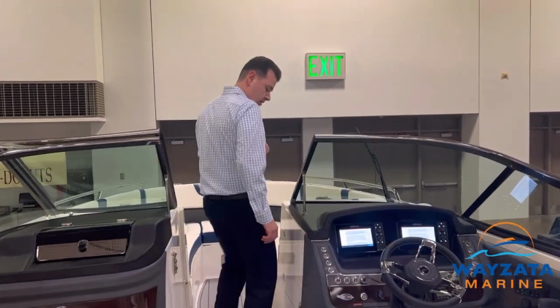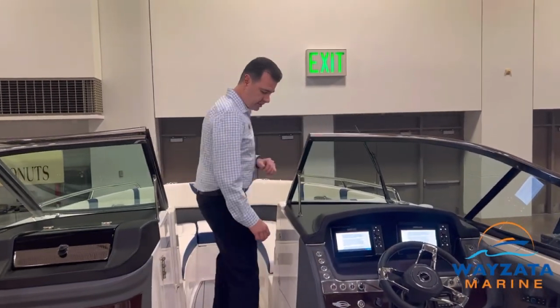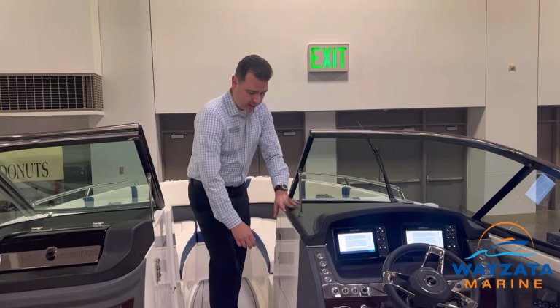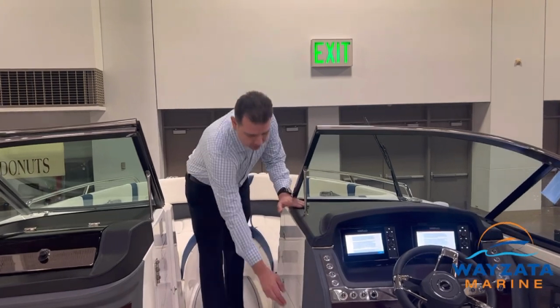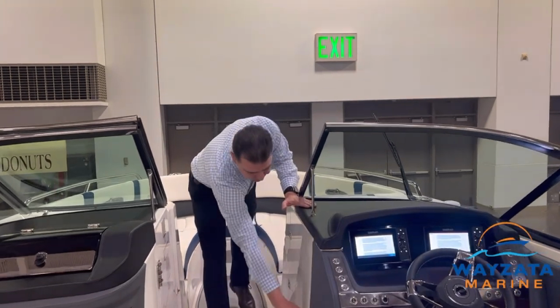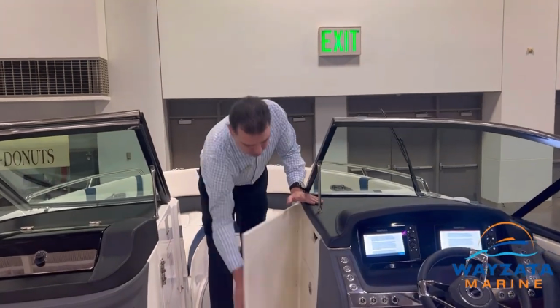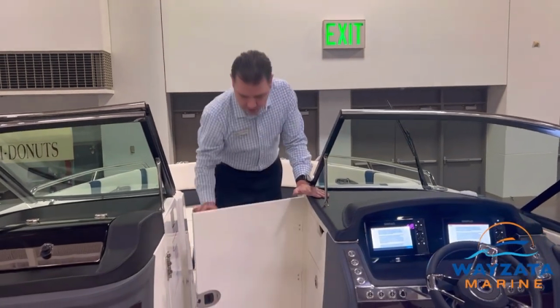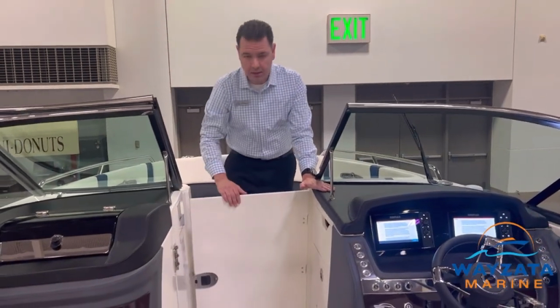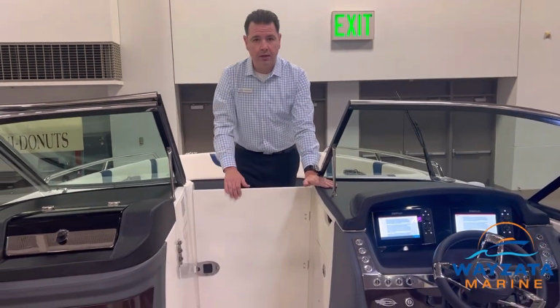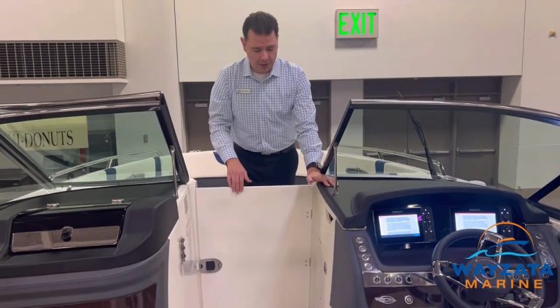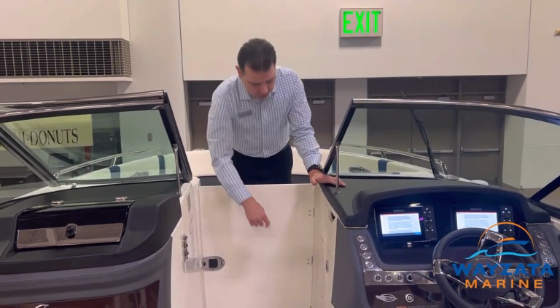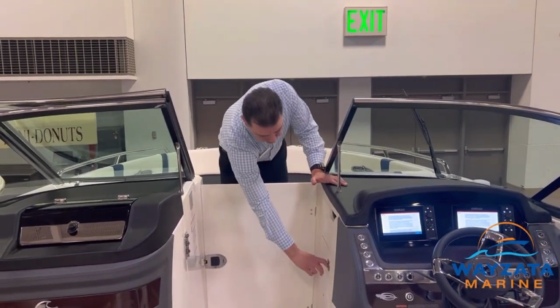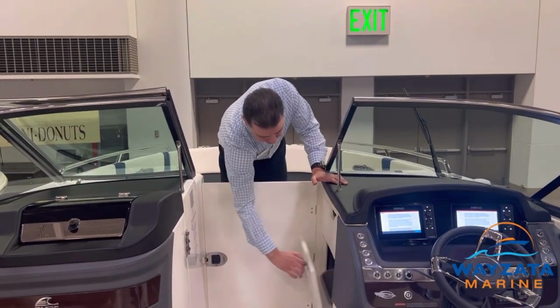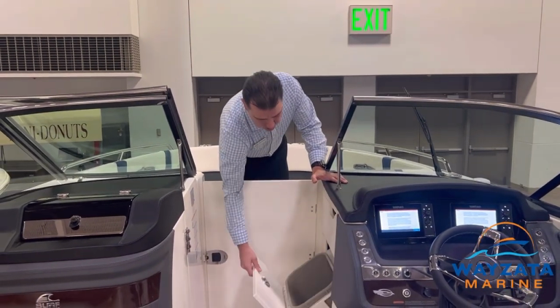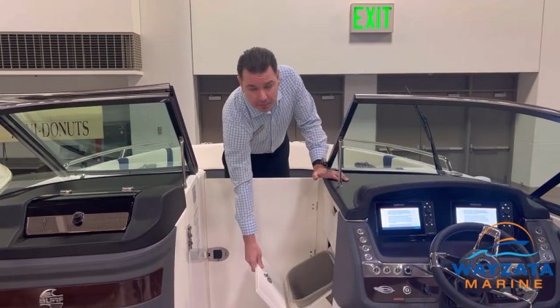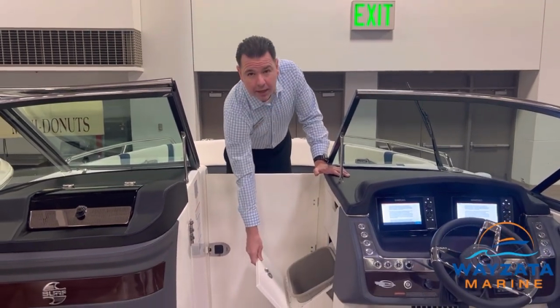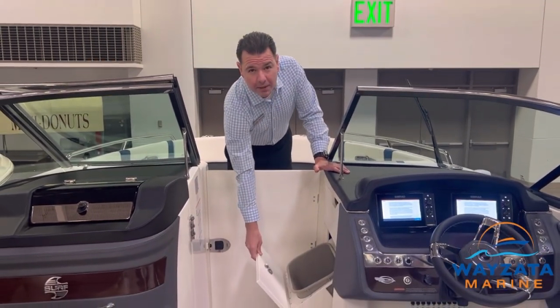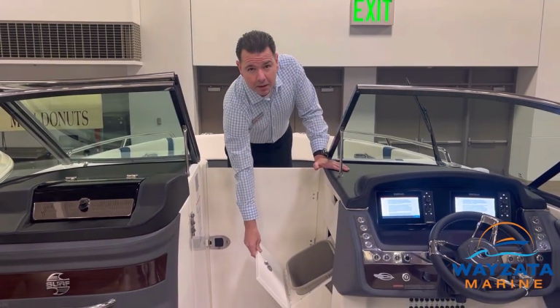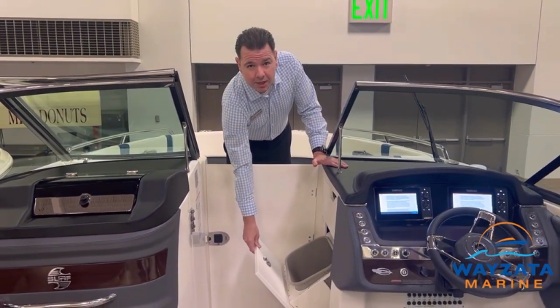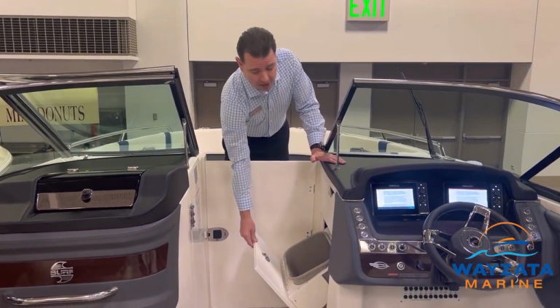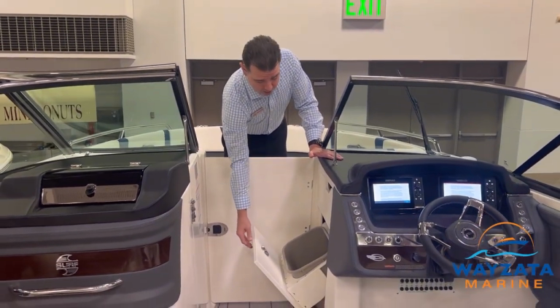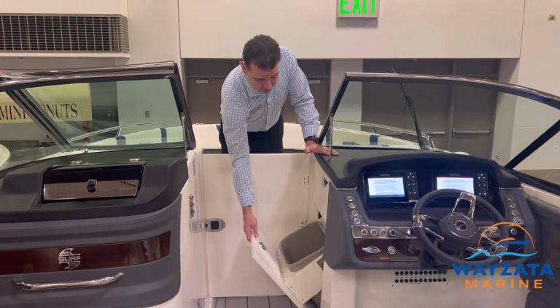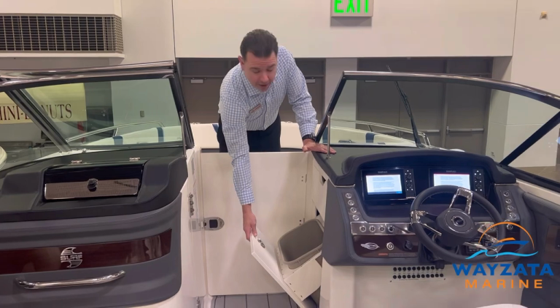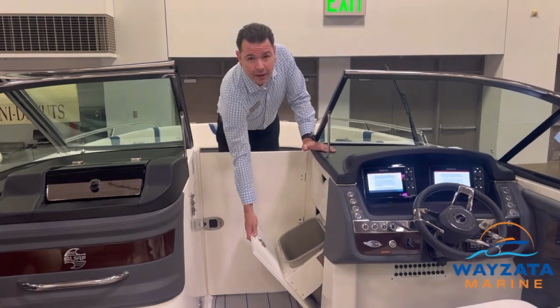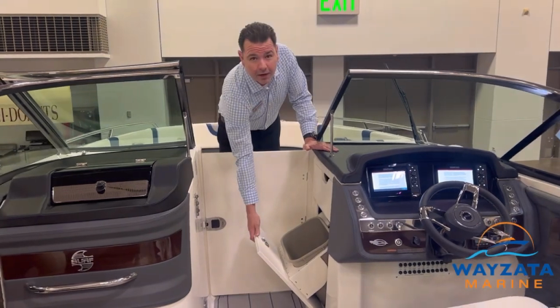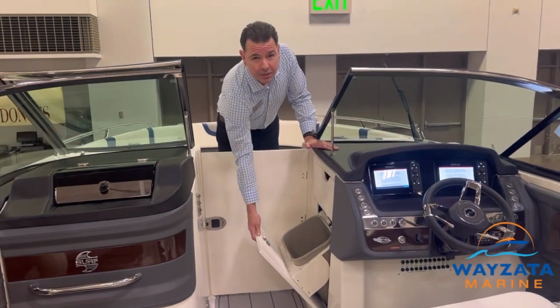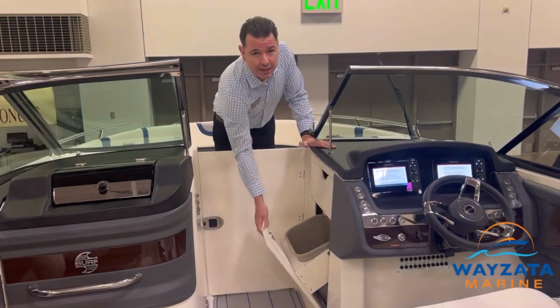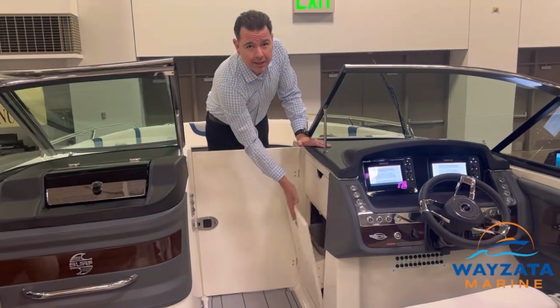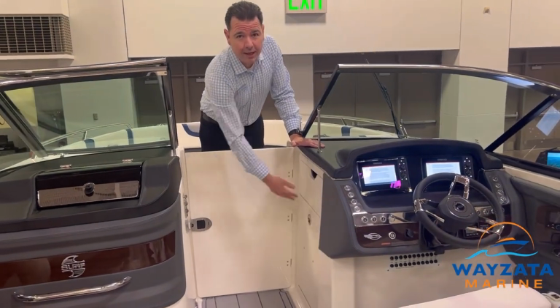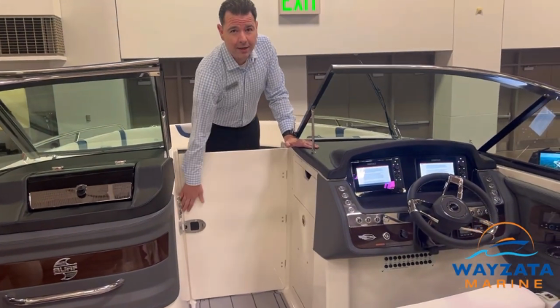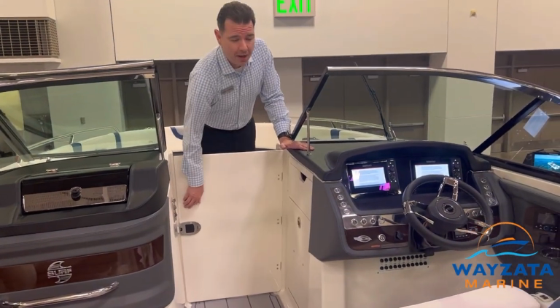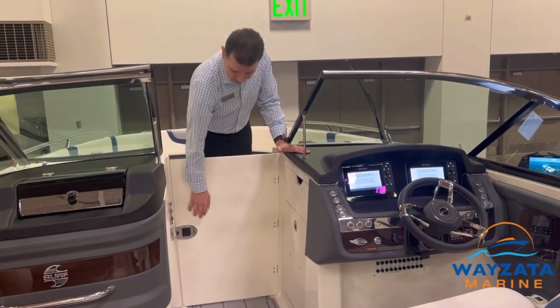This is a nice feature — windscreen. And we've got a big garbage can on our boat. Find another garbage can like that on another bow rider.